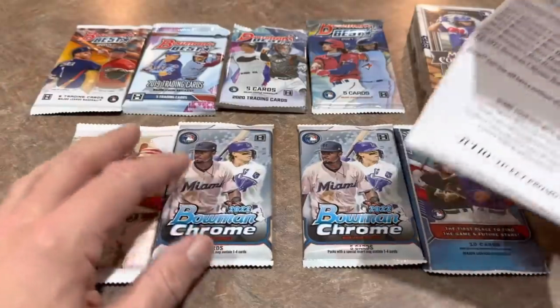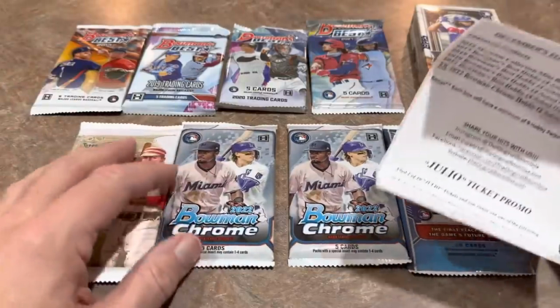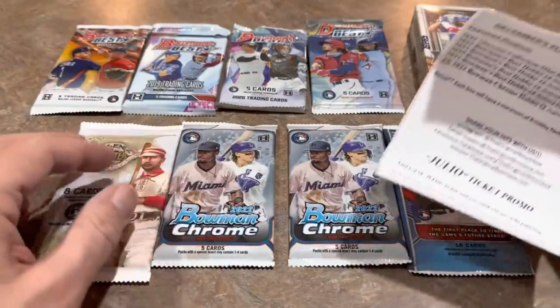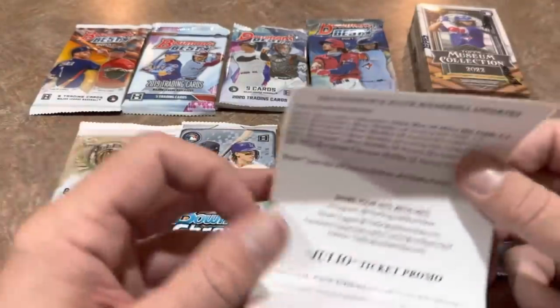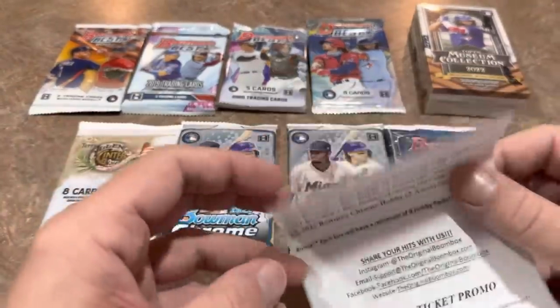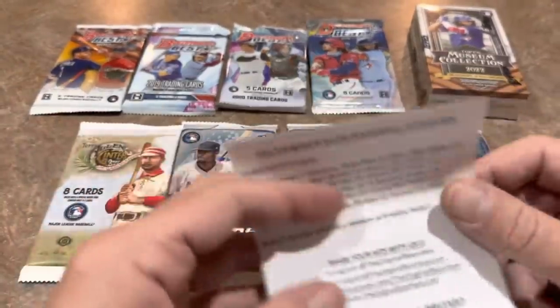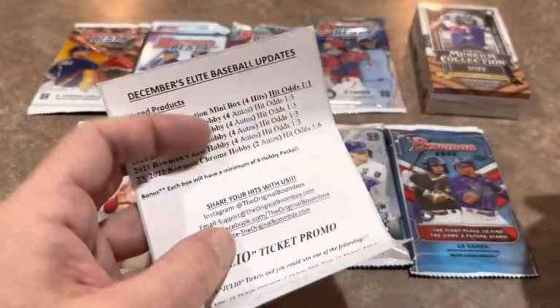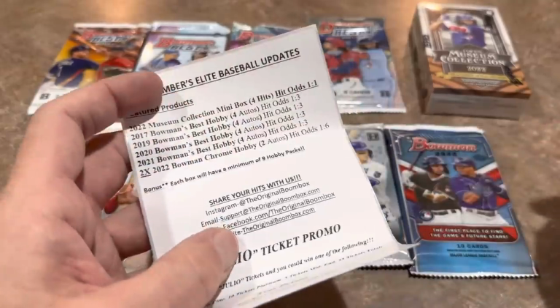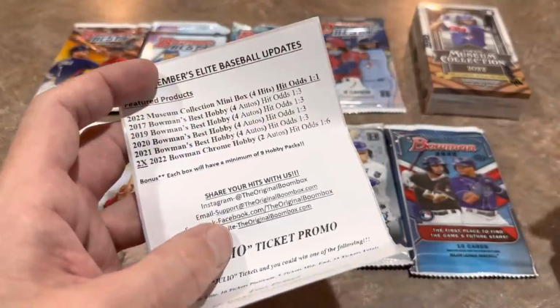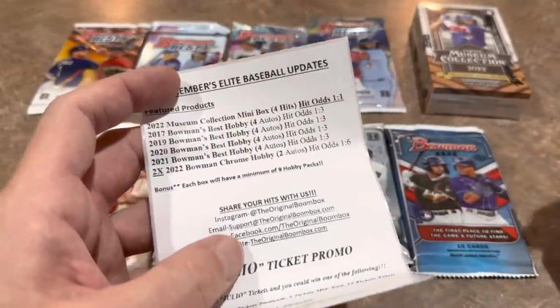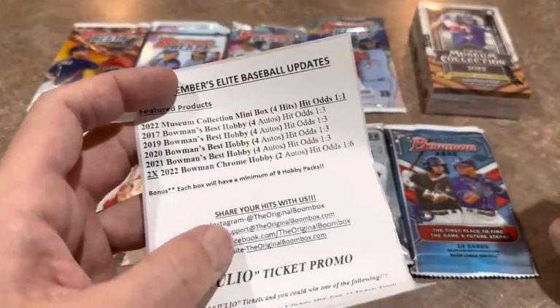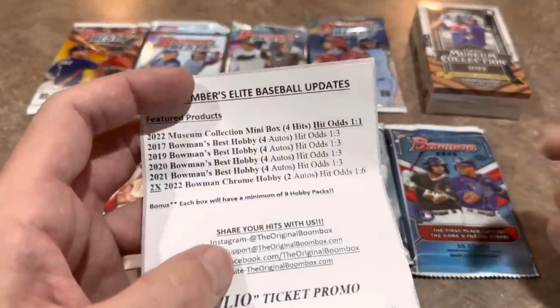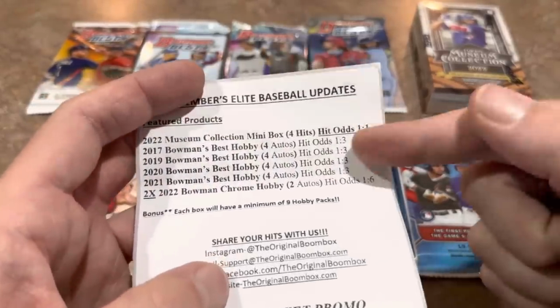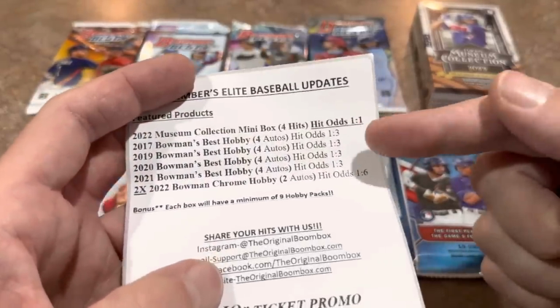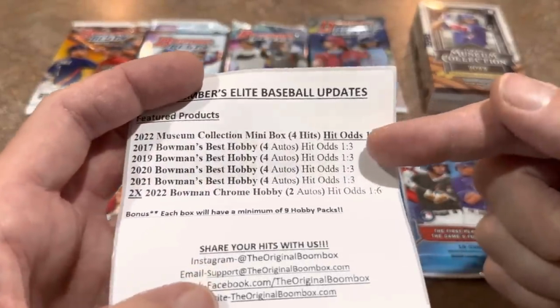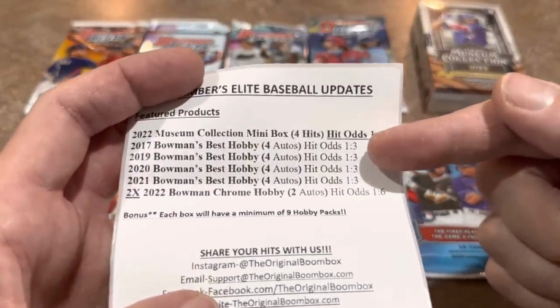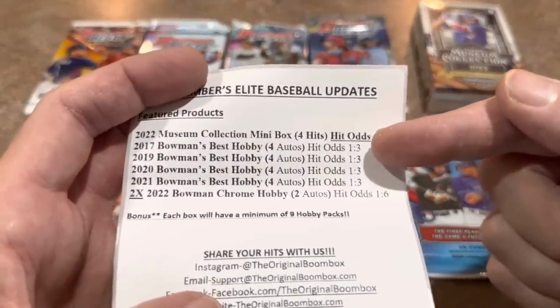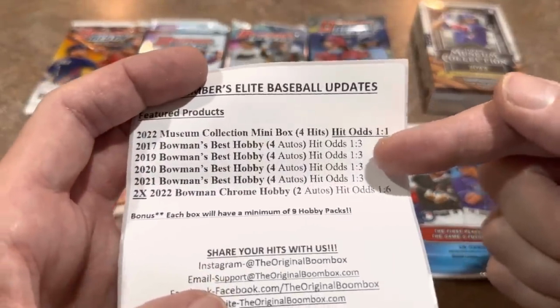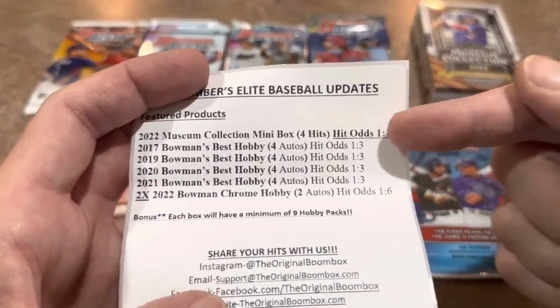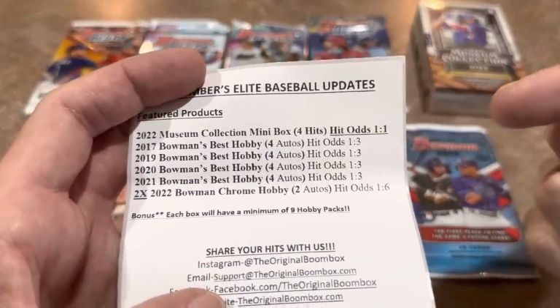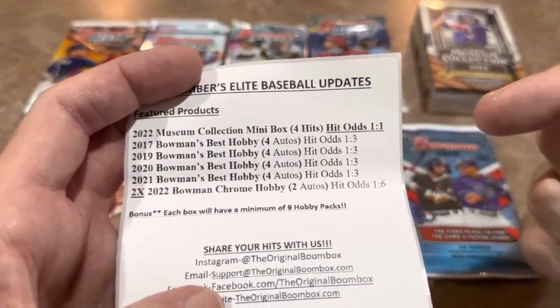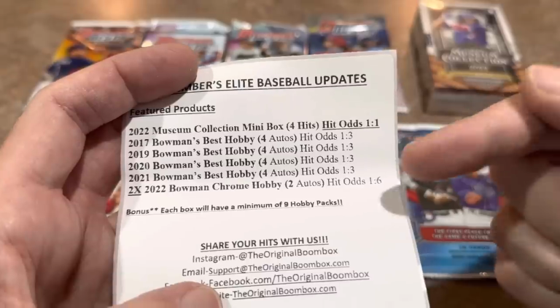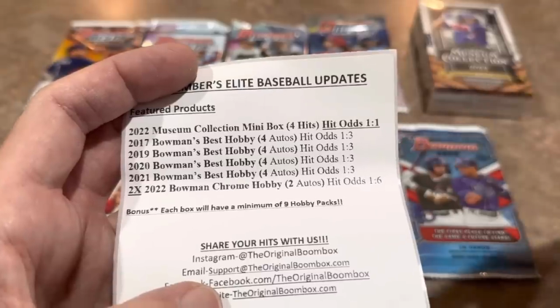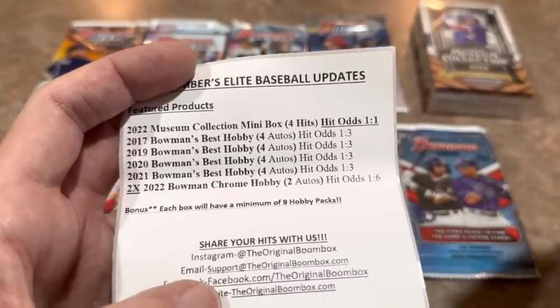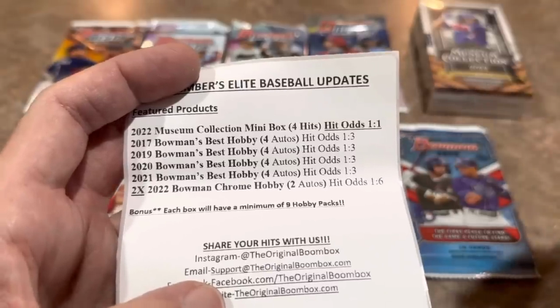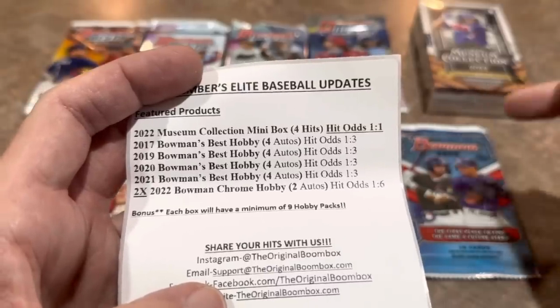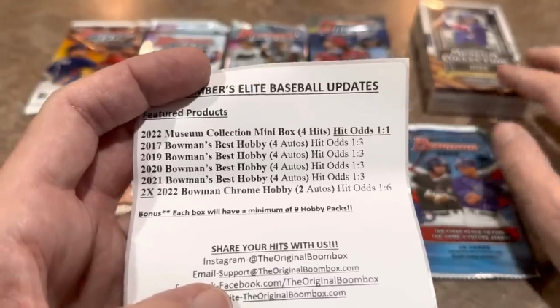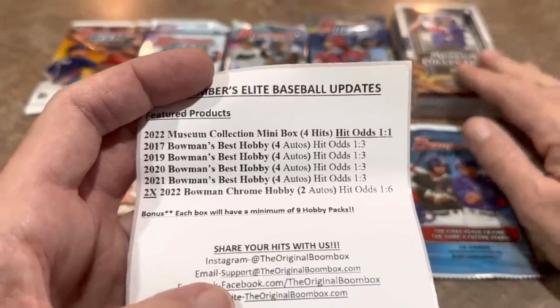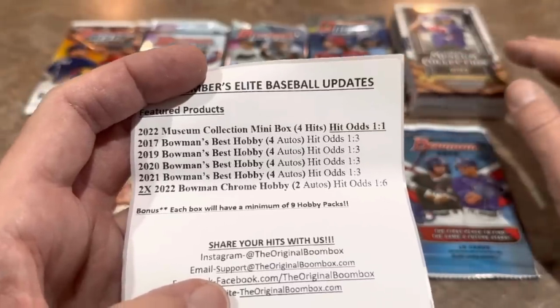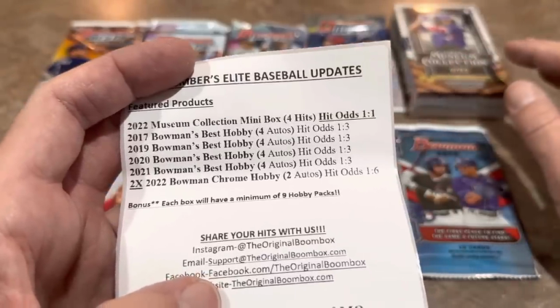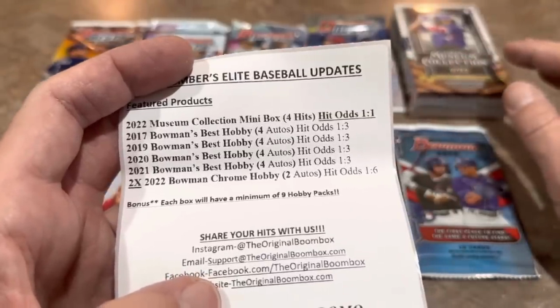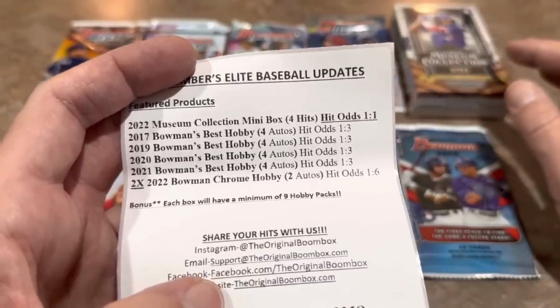I really like this lineup. There's no 2018 Bowman's Best because that is just insanely expensive, but we have a nice run of four Bowman's Best packs. 2022 Bowman's Best will likely be out sometime near the end of December. Look at these hit odds — one in three, and there's a one in one right there. So we are going to find some hits in this Elite Boom Box for sure — that is a guarantee.